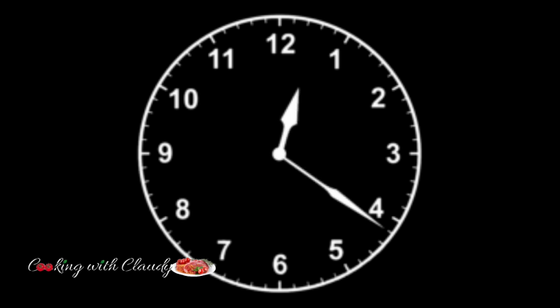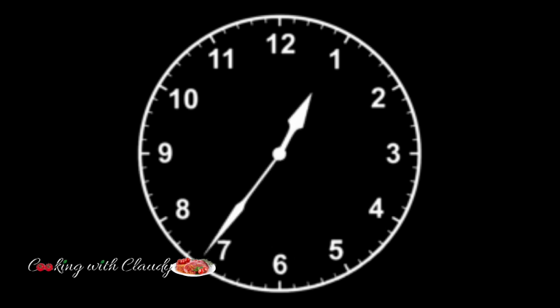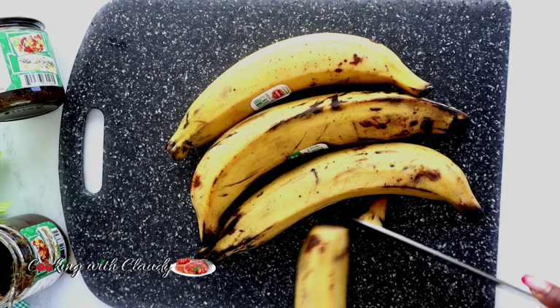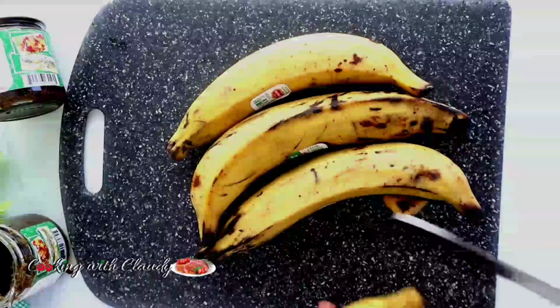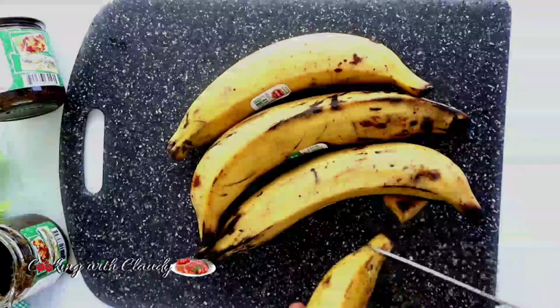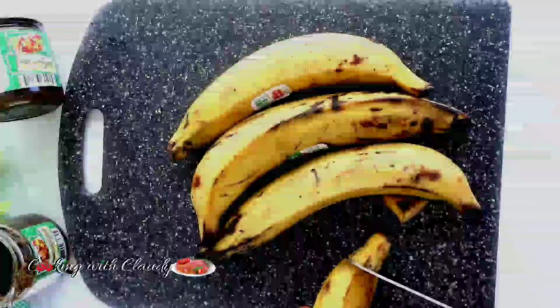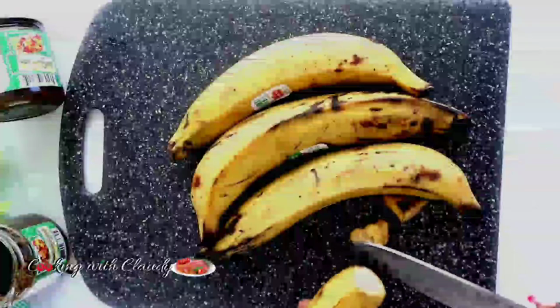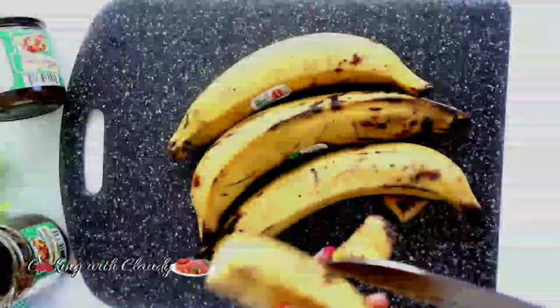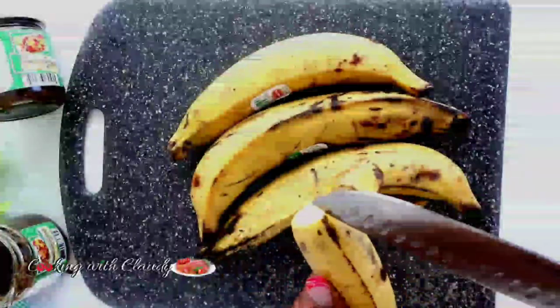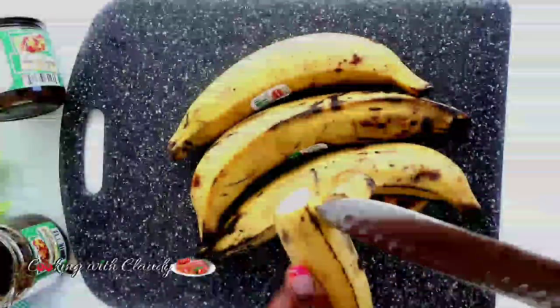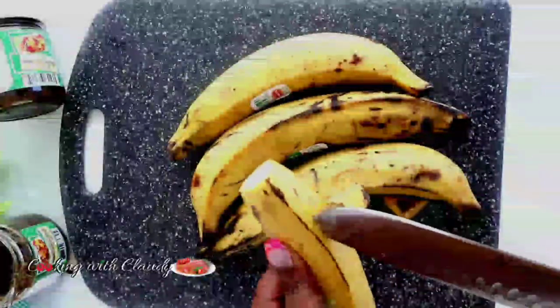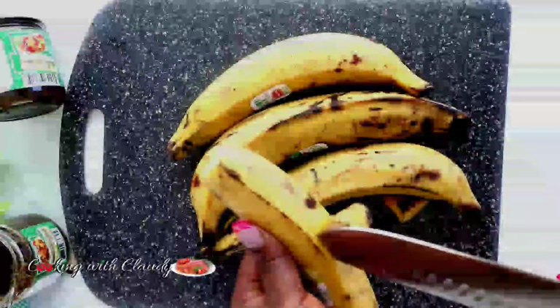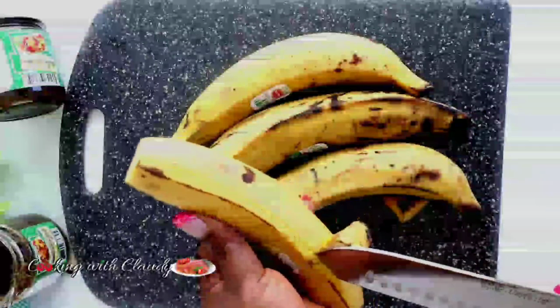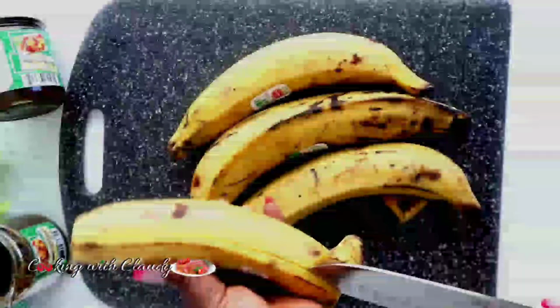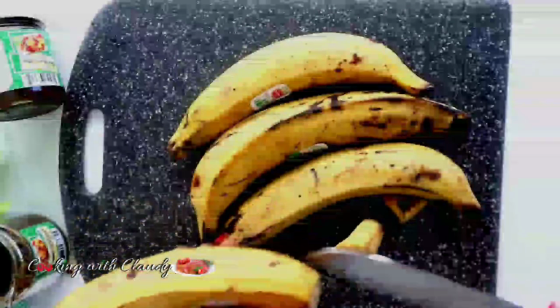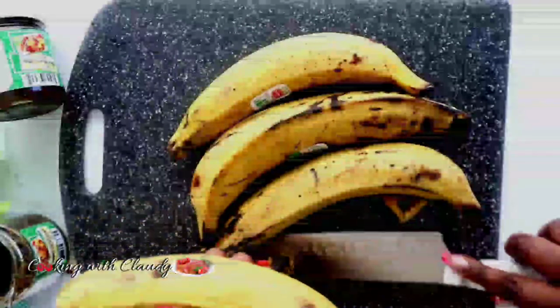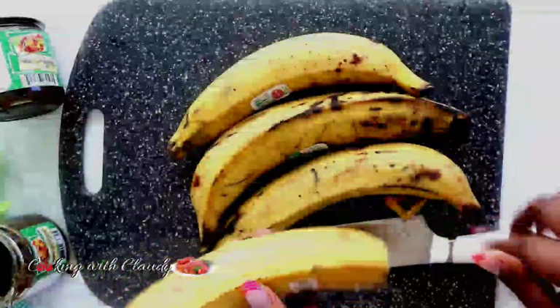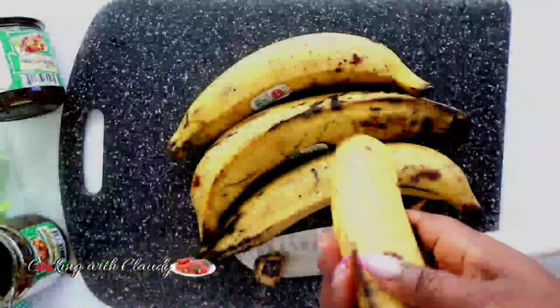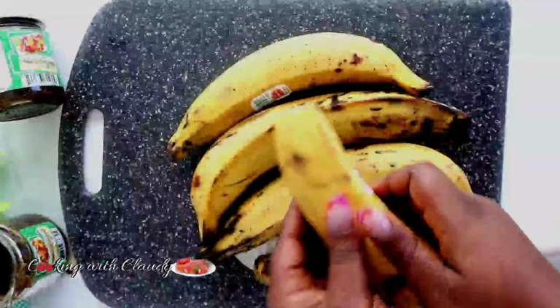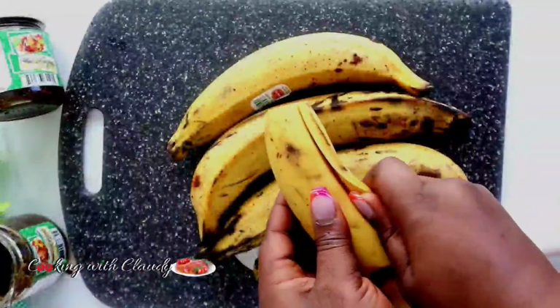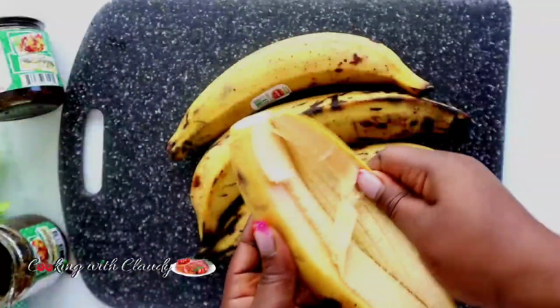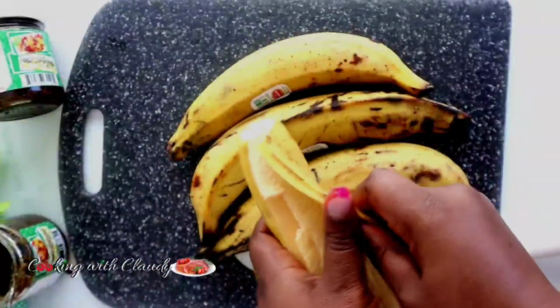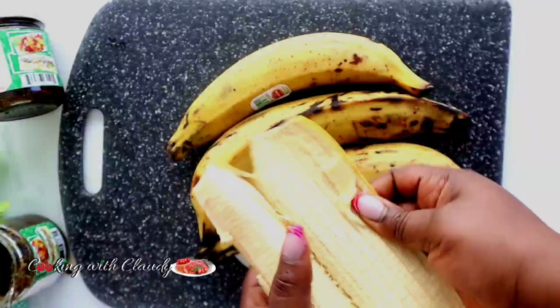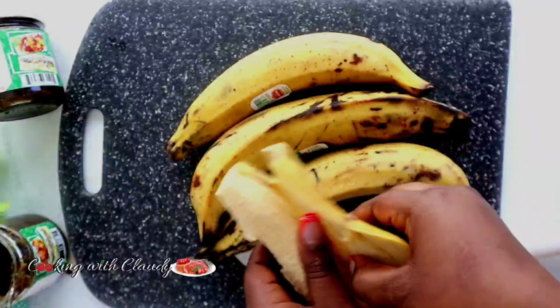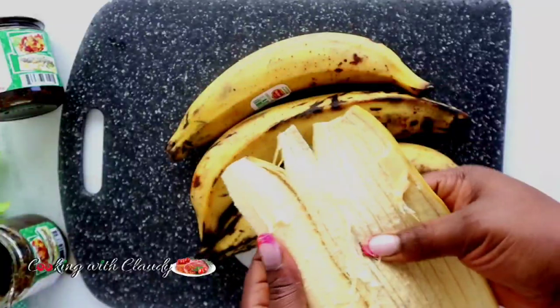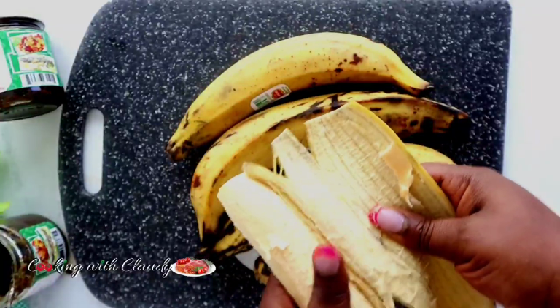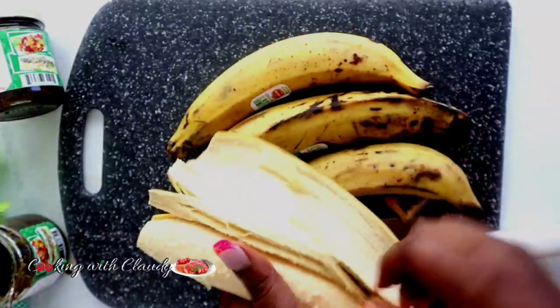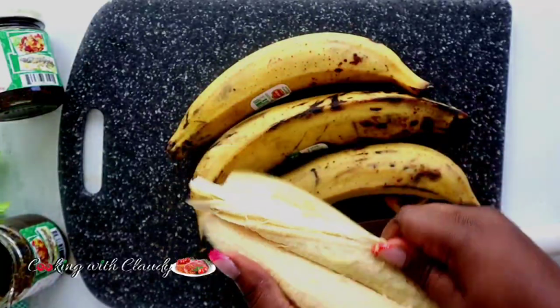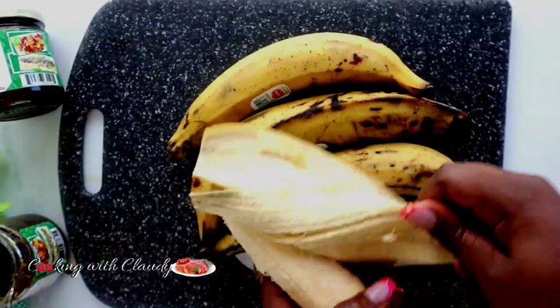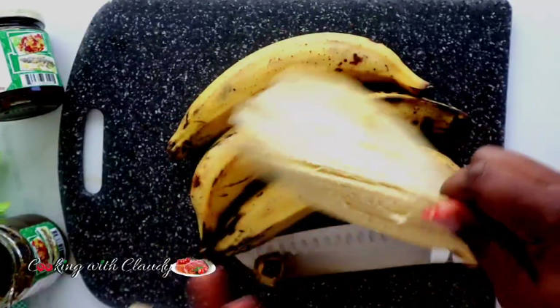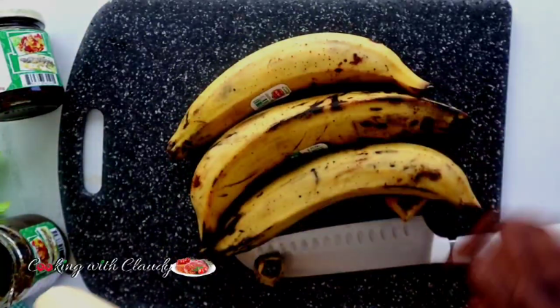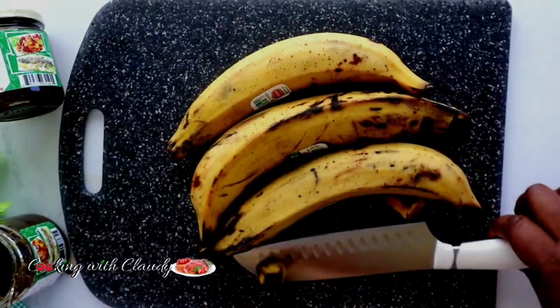For my side dish, I will be using some ripe plantains. You want to peel and slice them. If you want, you can fry, roast, or broil the plantains — use any side of your choice. You can also use fries or whatever you prefer.